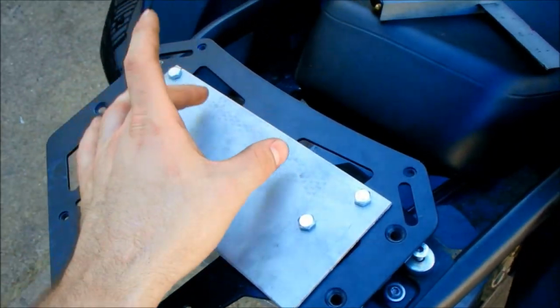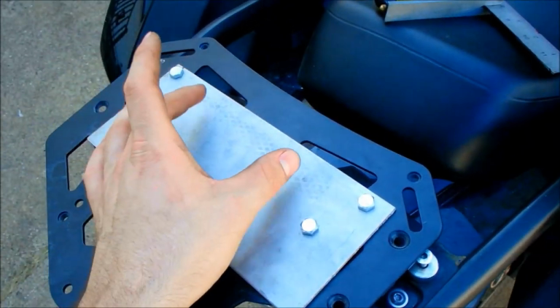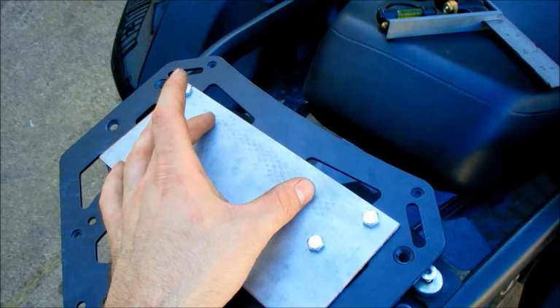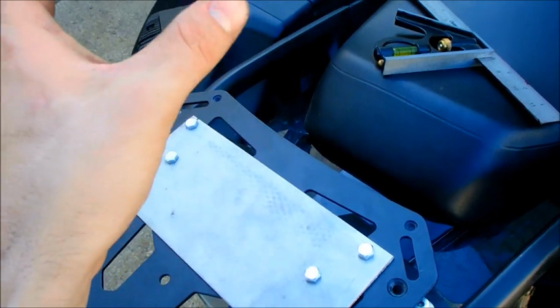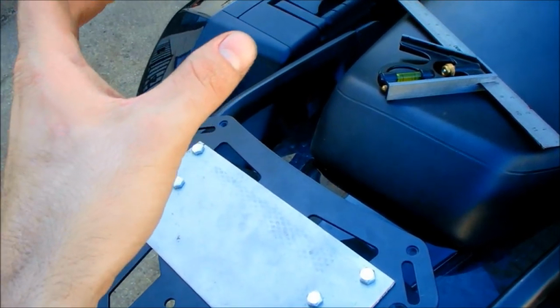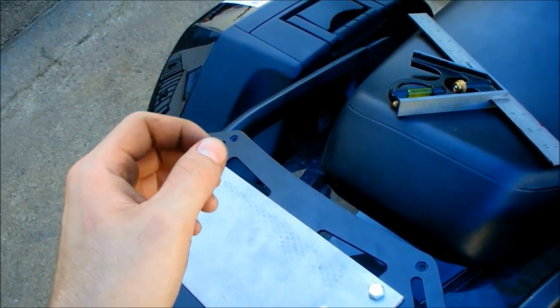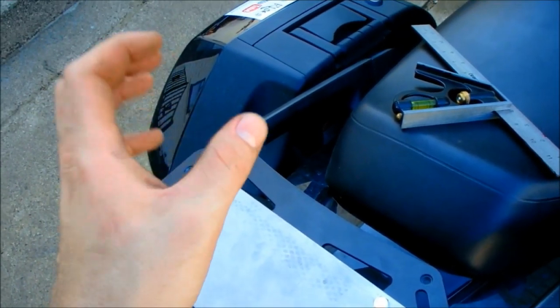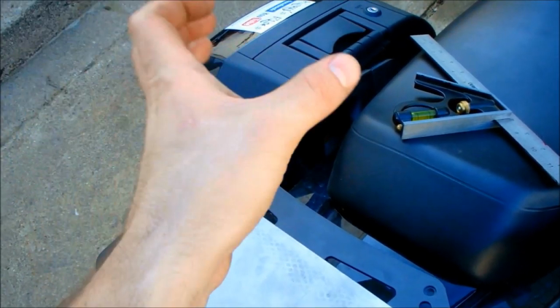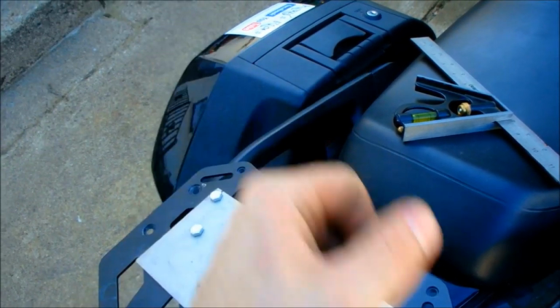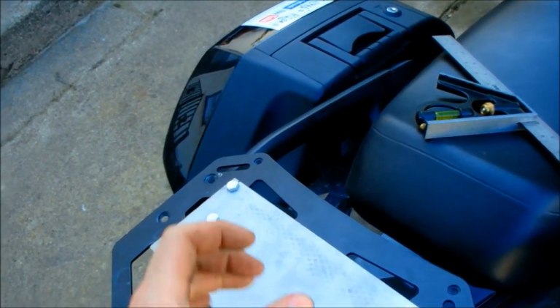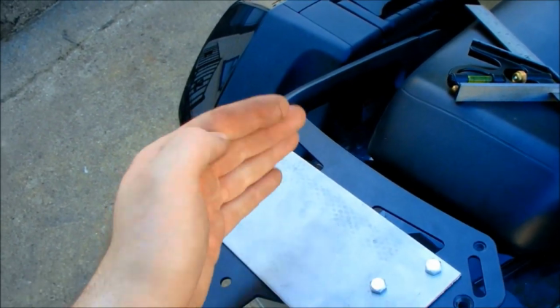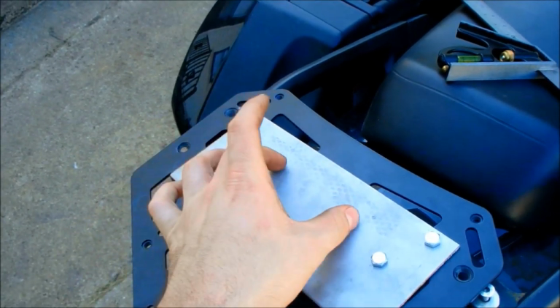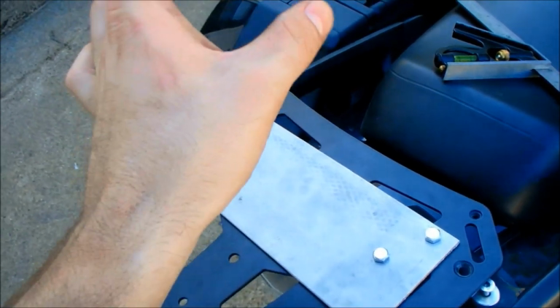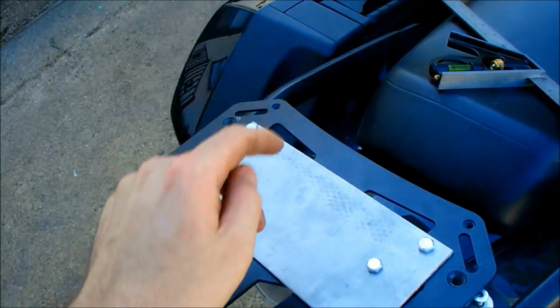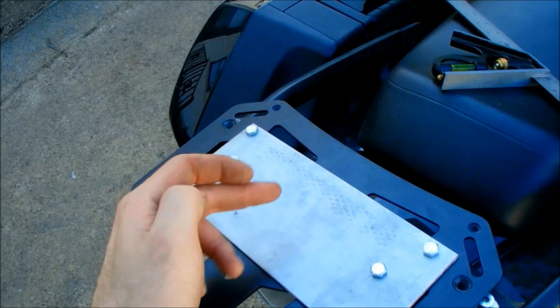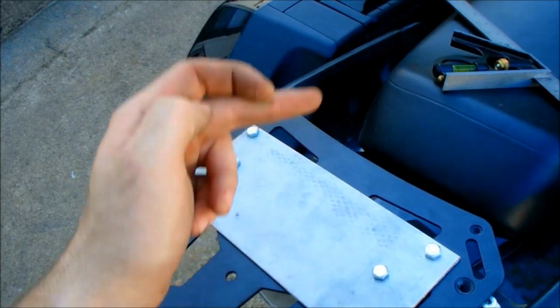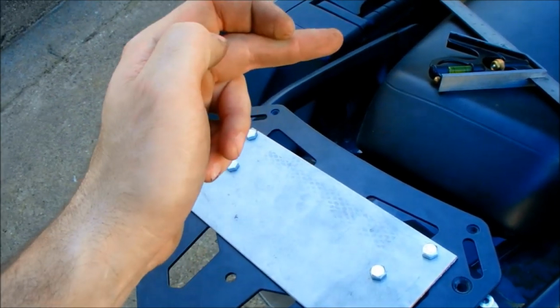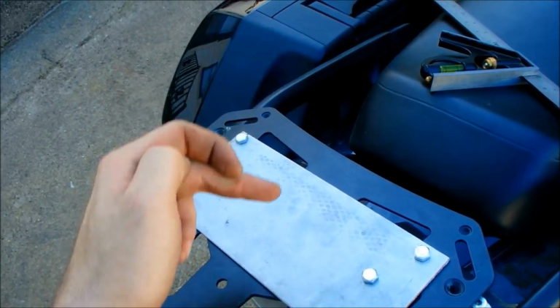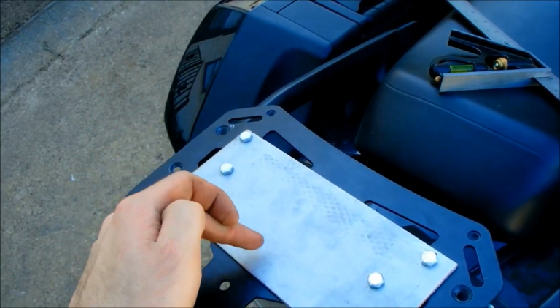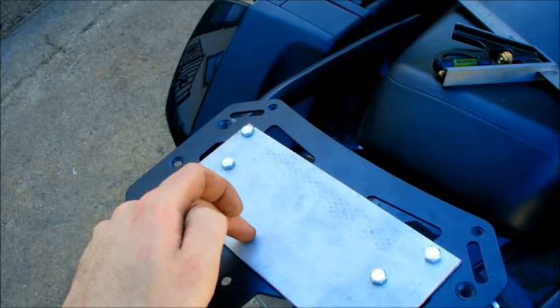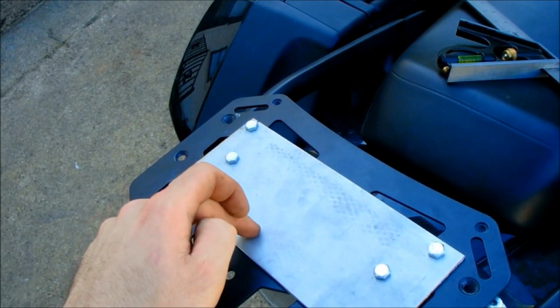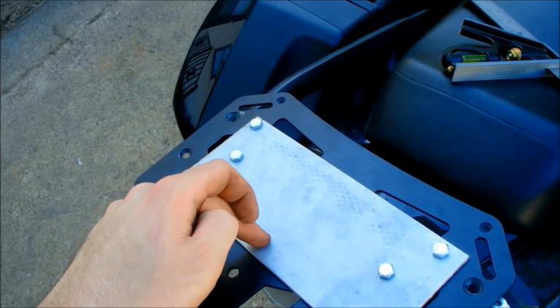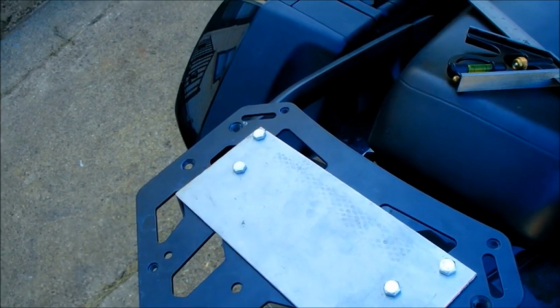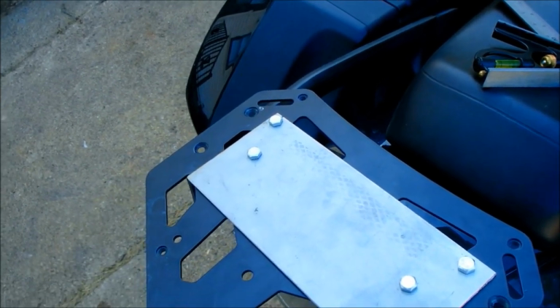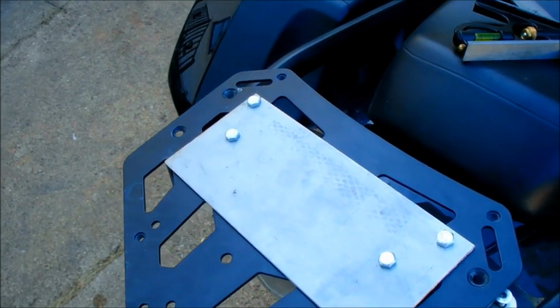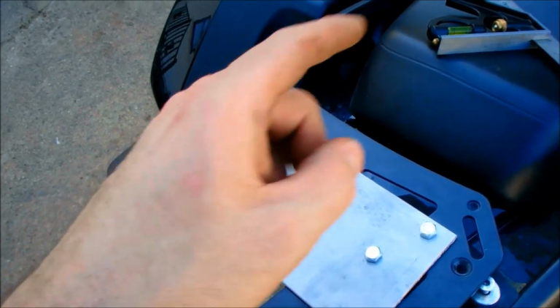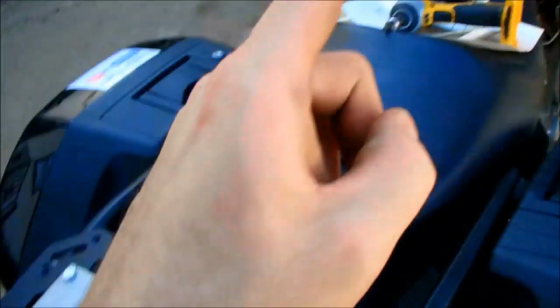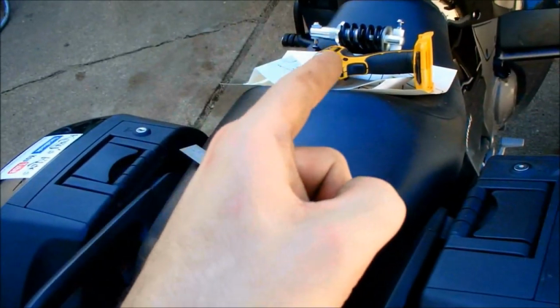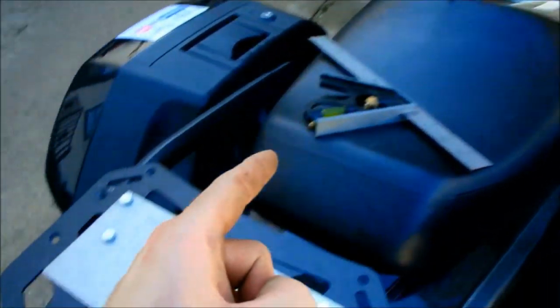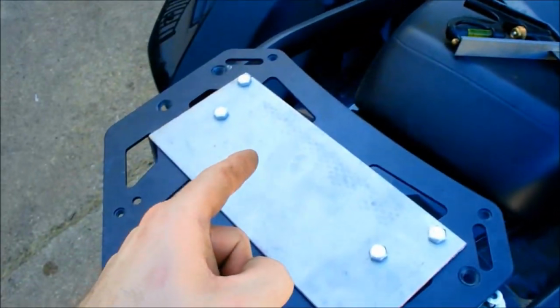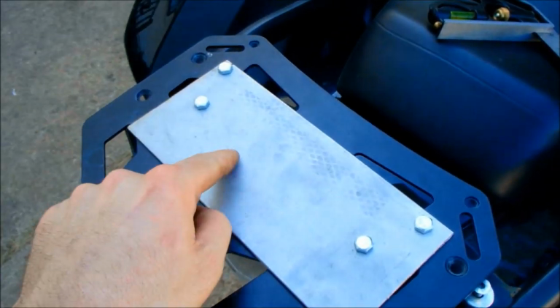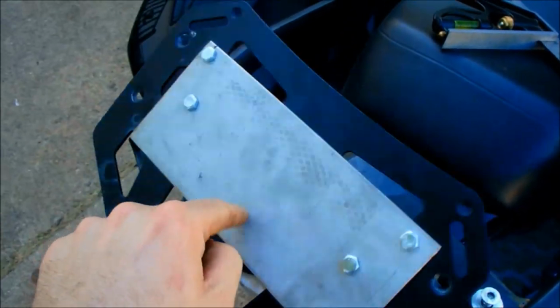Off of this I'm going to build a riser and put a backrest pad on that. And then on that riser I'm going to attach one end of a shock and attach the other end right there in the center. So I'll go ahead and get my shock and build the mount for the bottom.